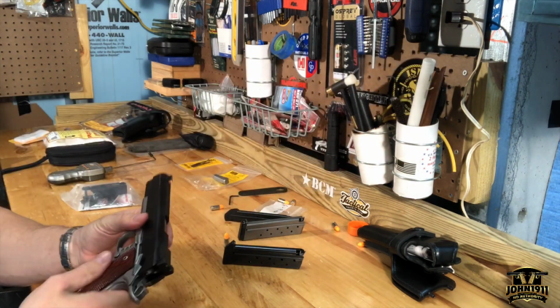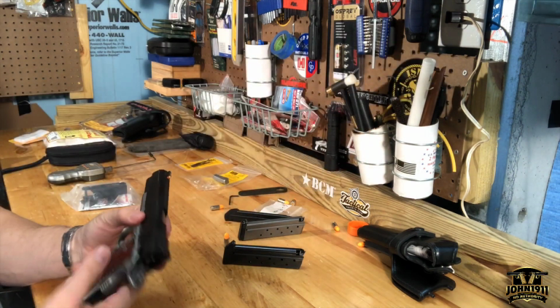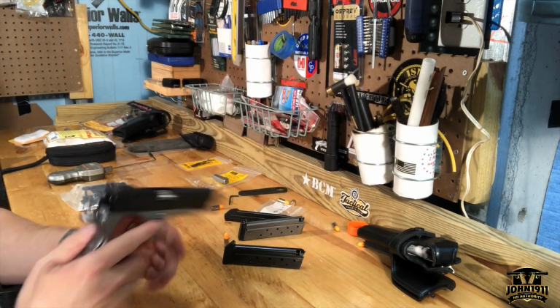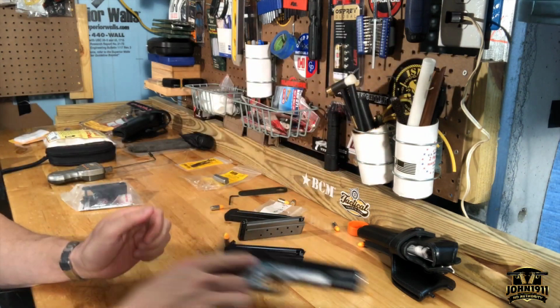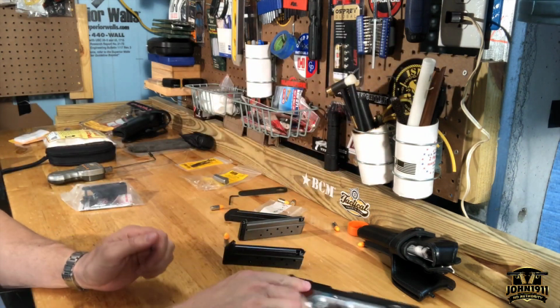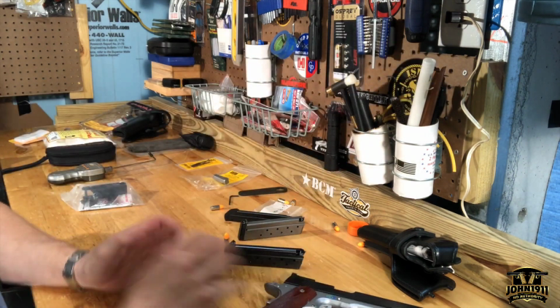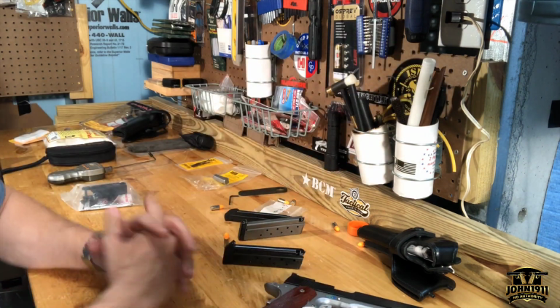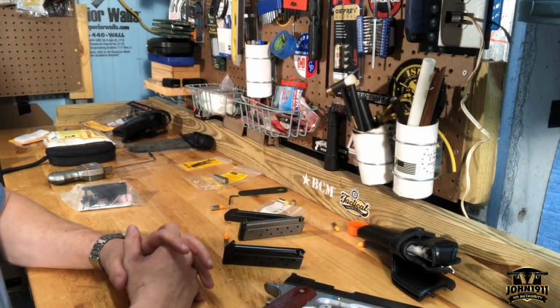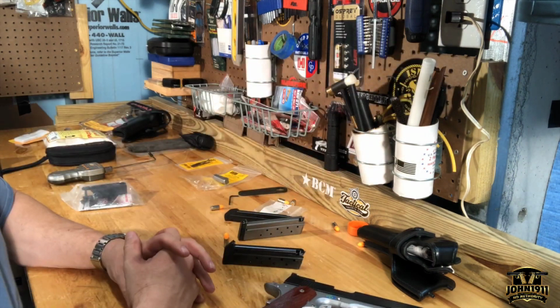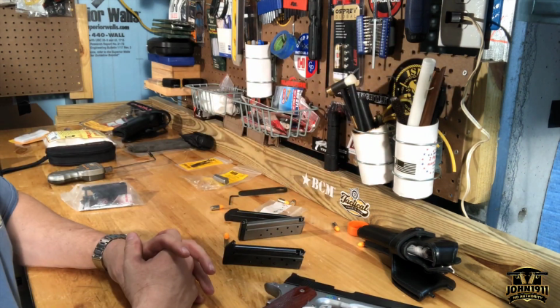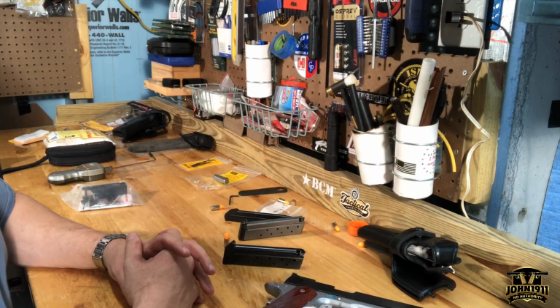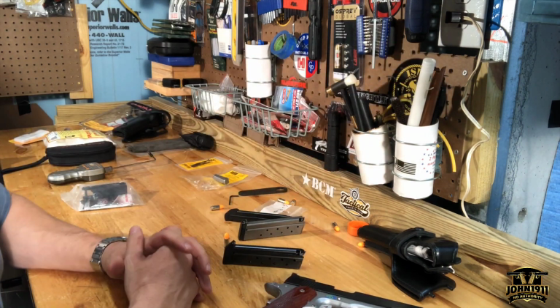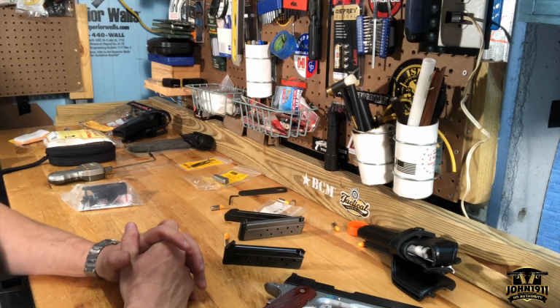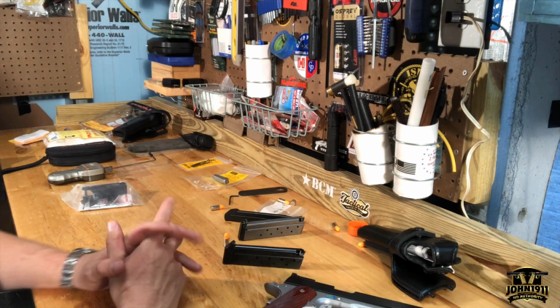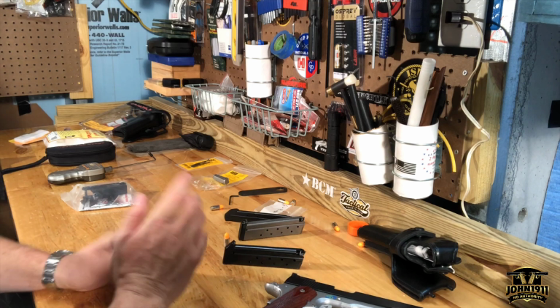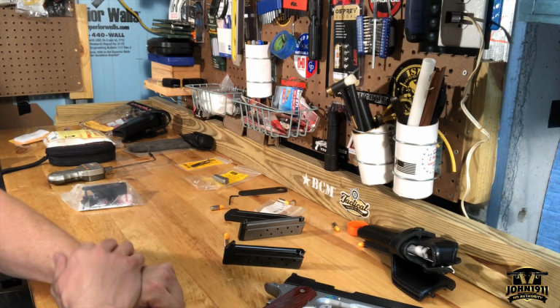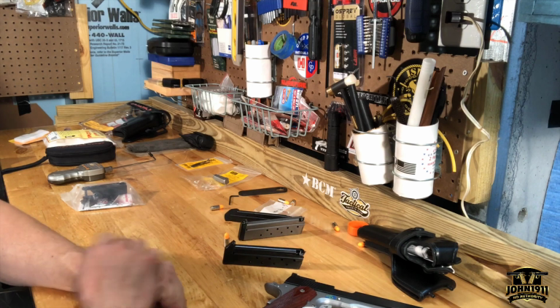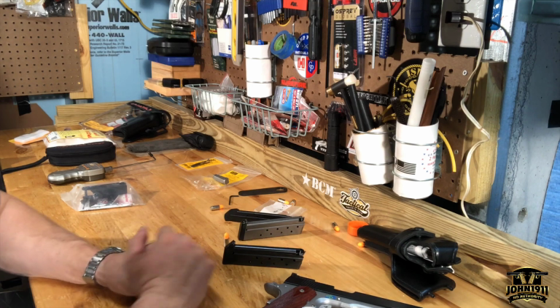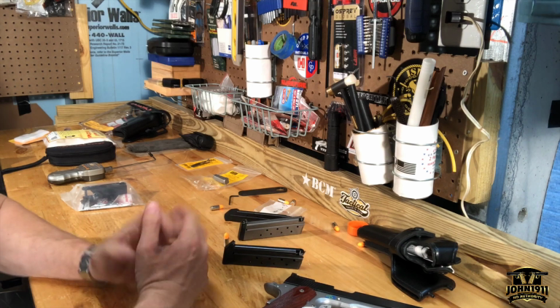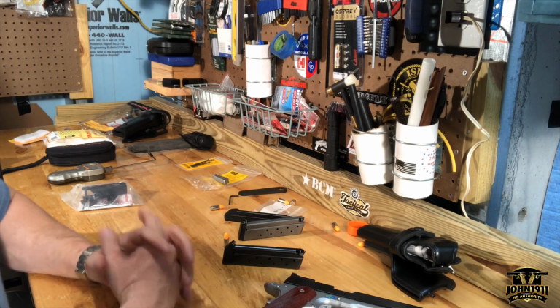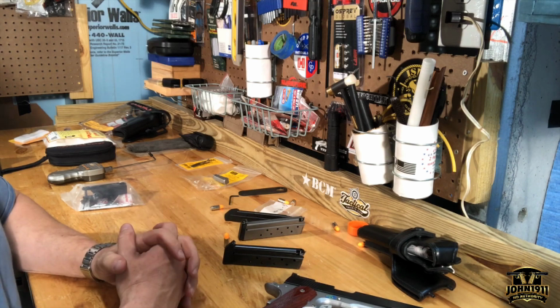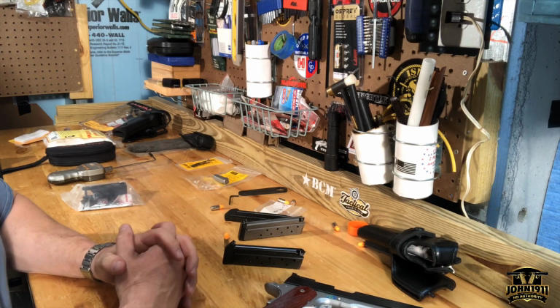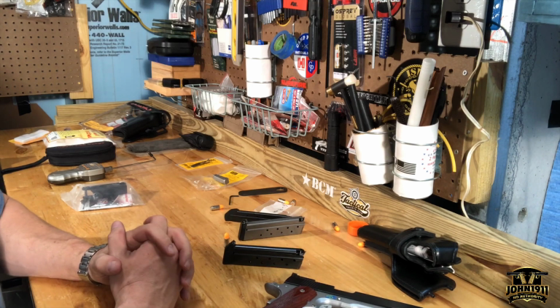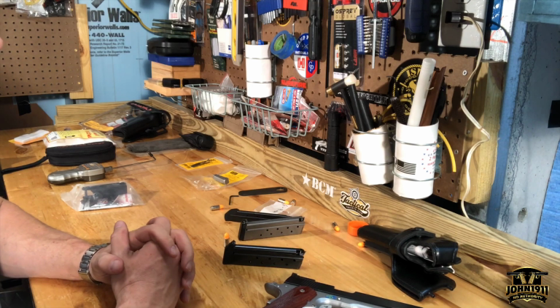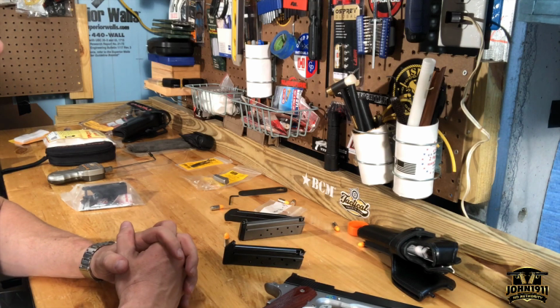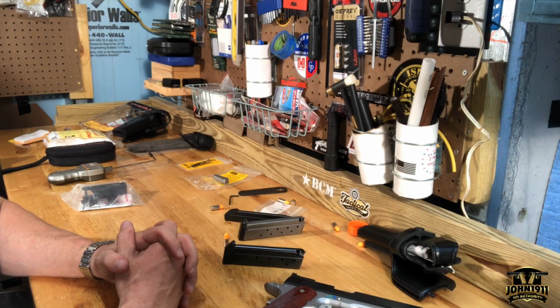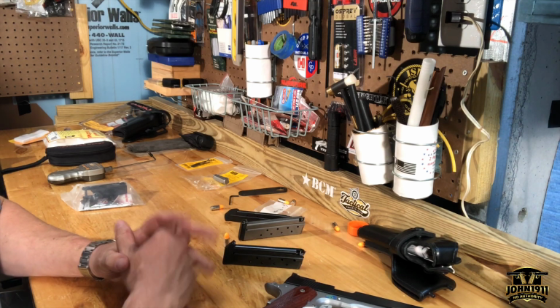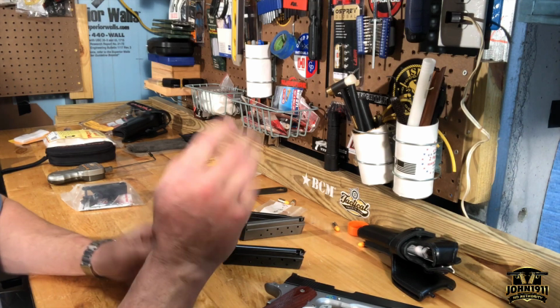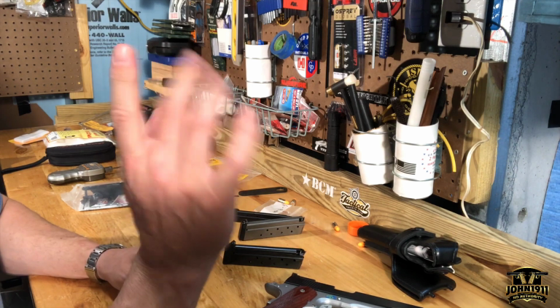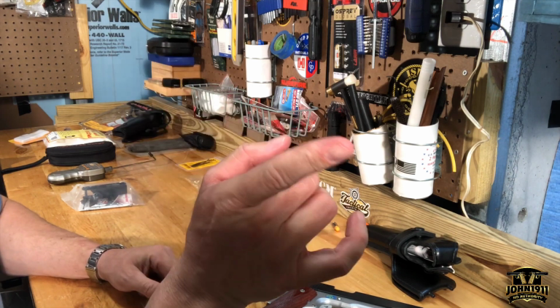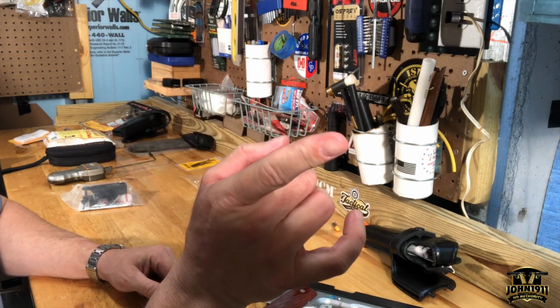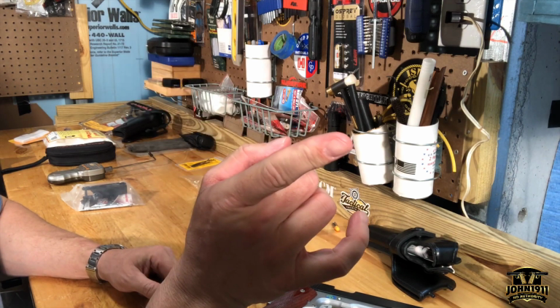Anyway, that's the end of what I'm doing on a Thursday night here in the armory. Remember, it's all about shooting guns and having fun, everybody. Have a good day.